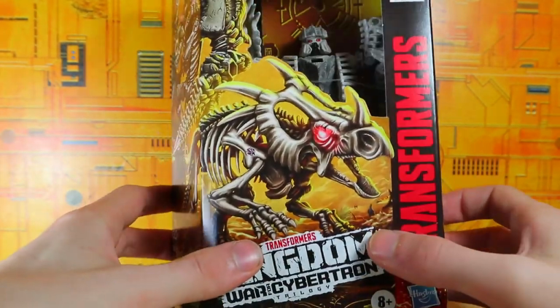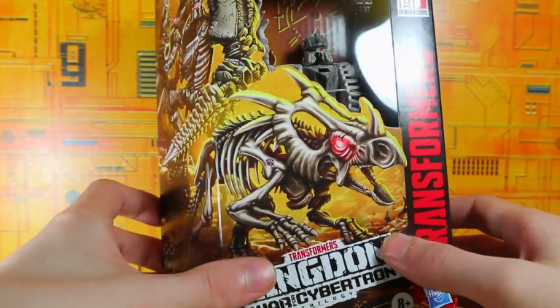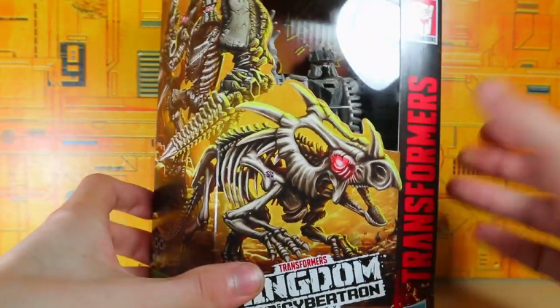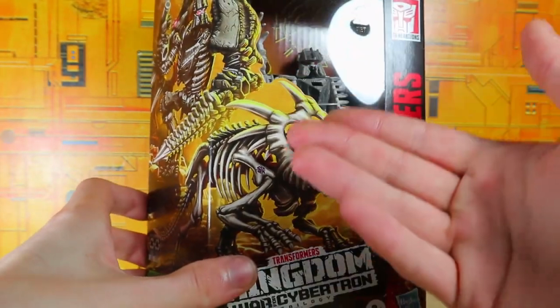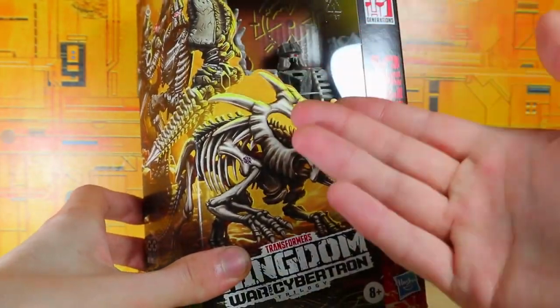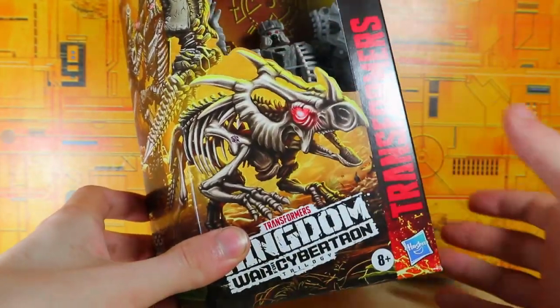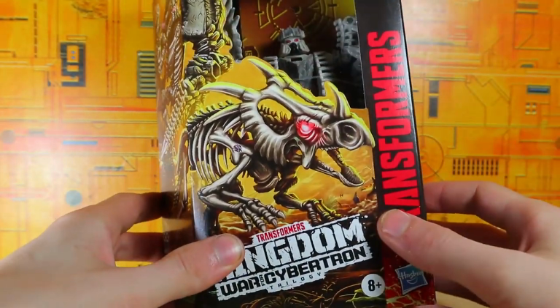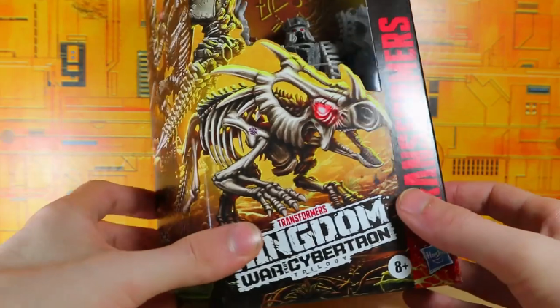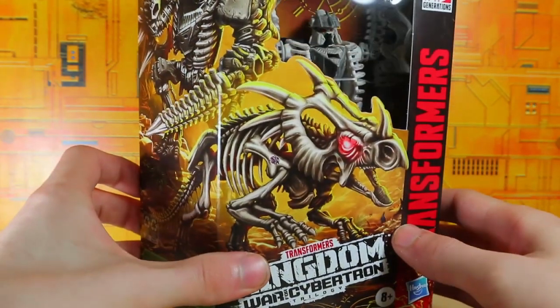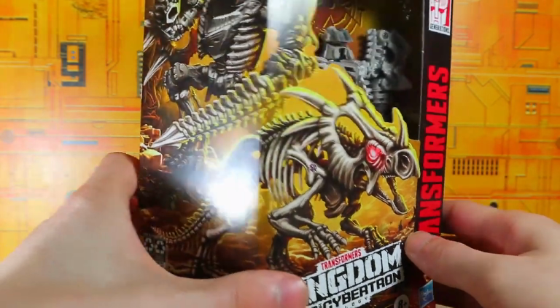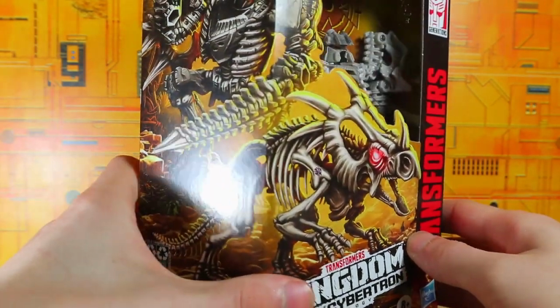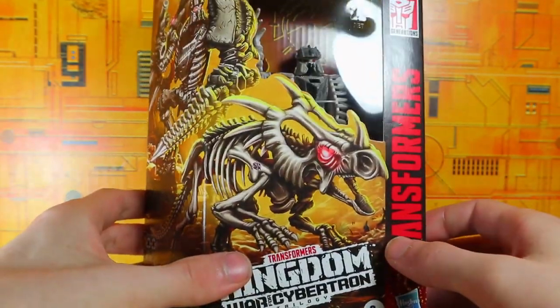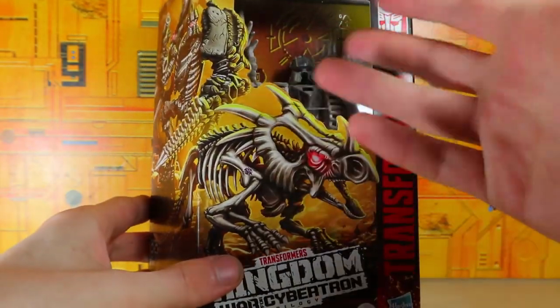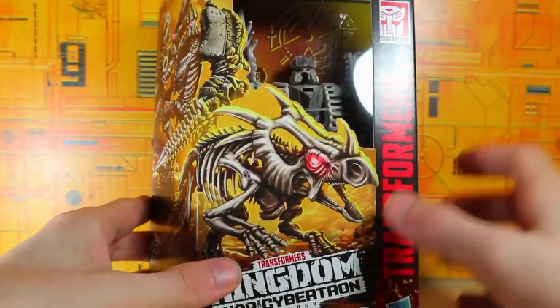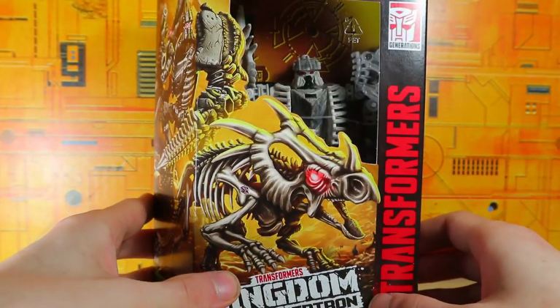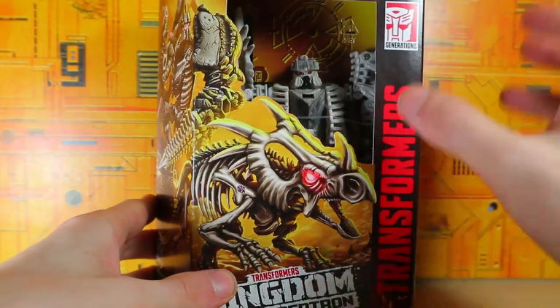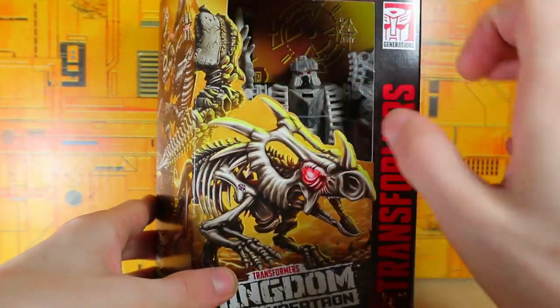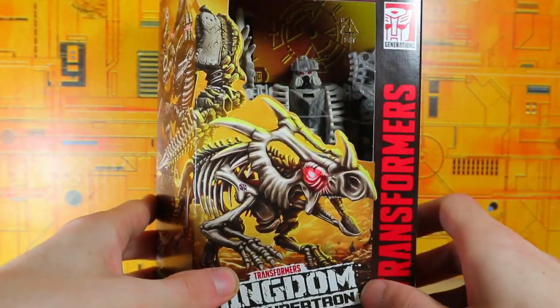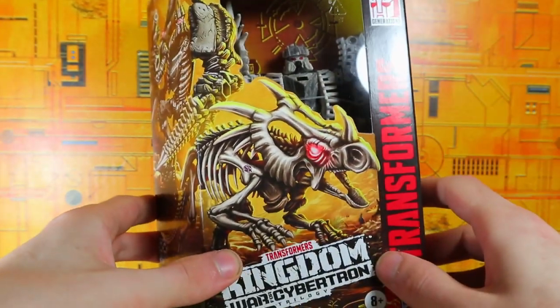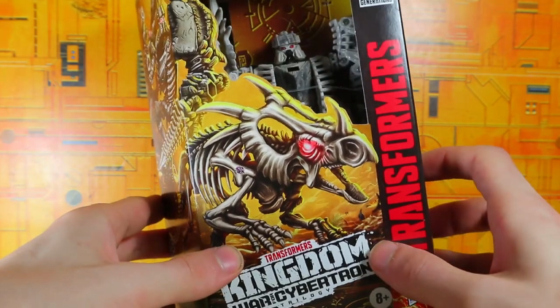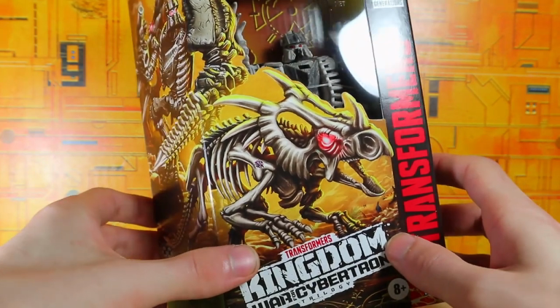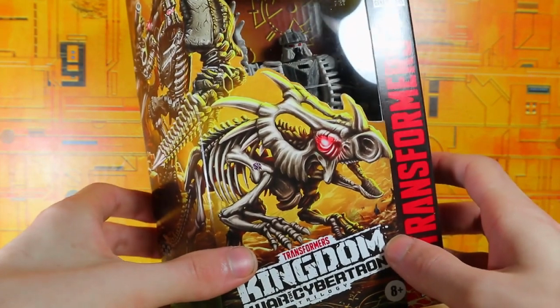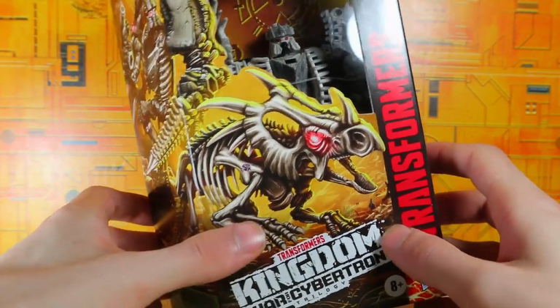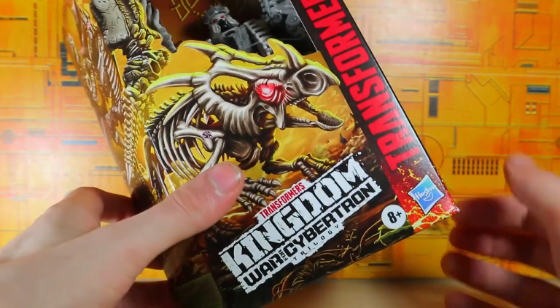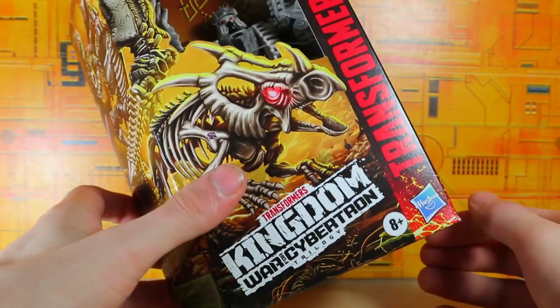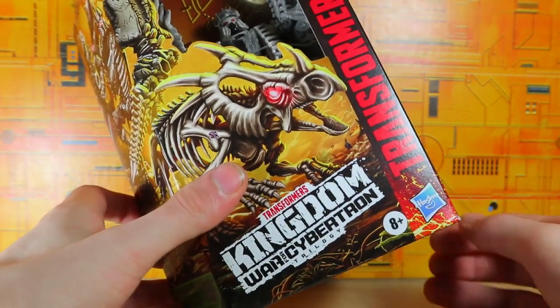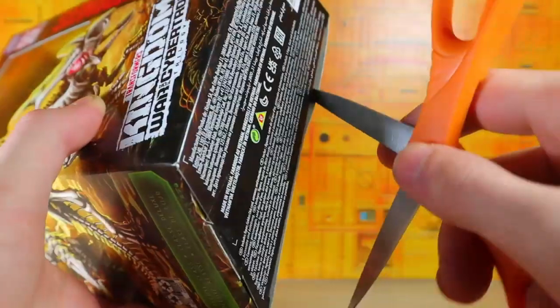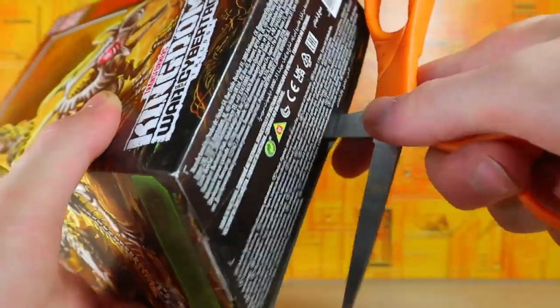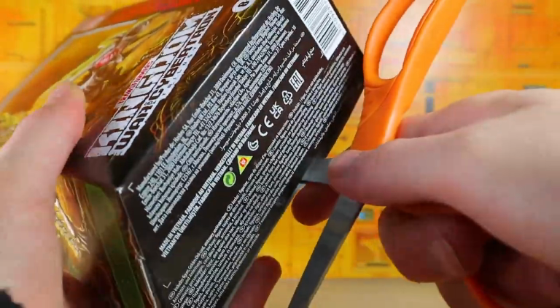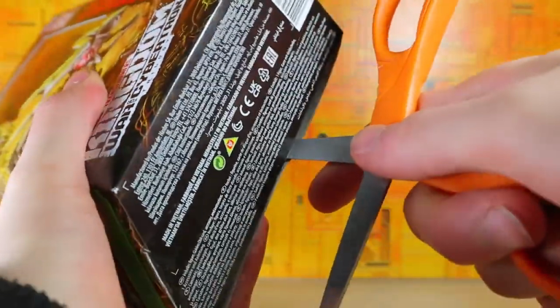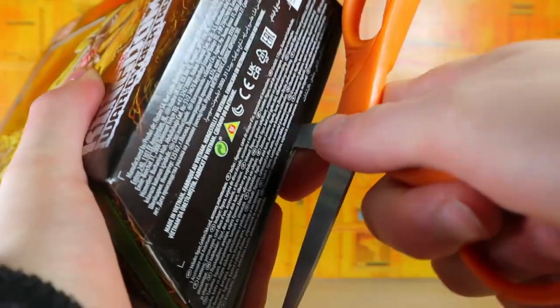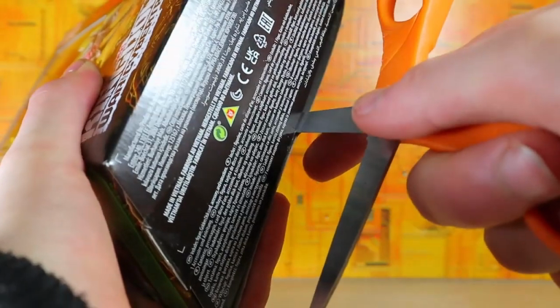So yes, Kingdom Ractanite — that's what he looks like — kind of reminds me of Slog from Age of Extinction with the torso. Let's go ahead and get him open. Tape cutting may proceed.